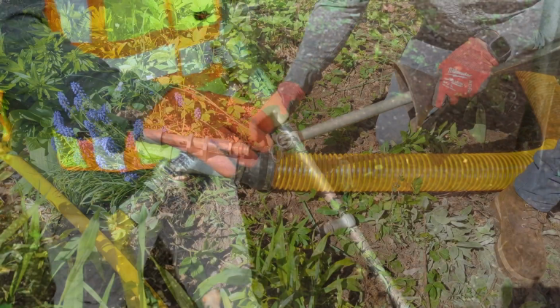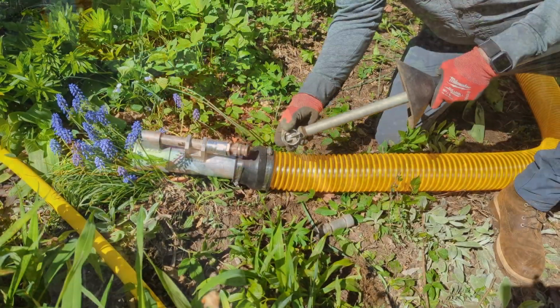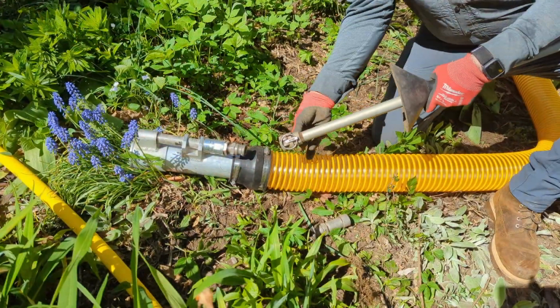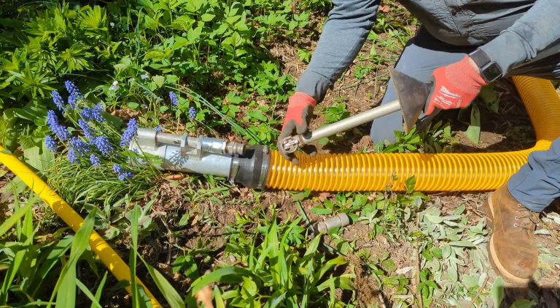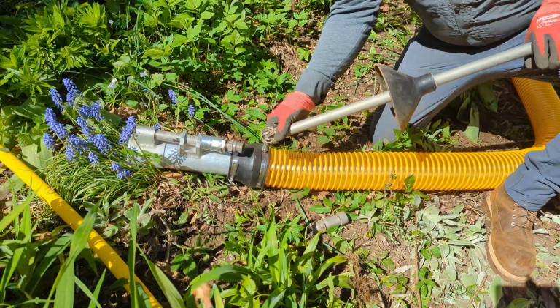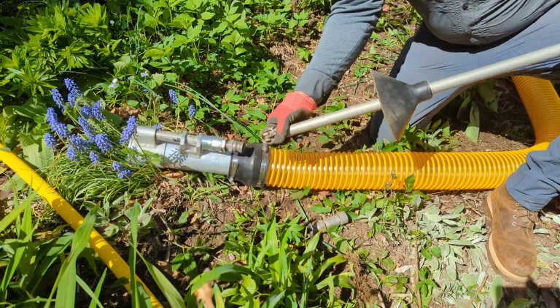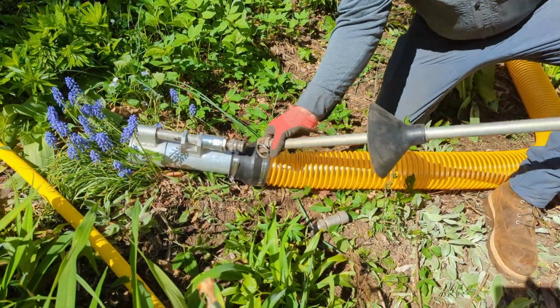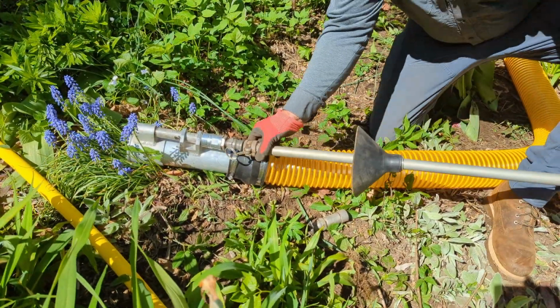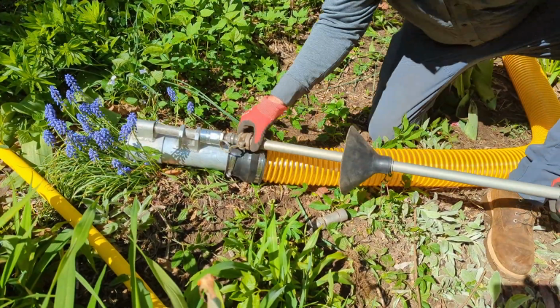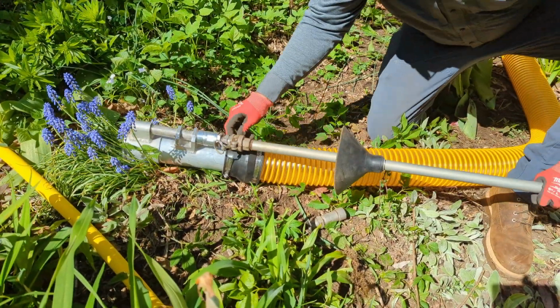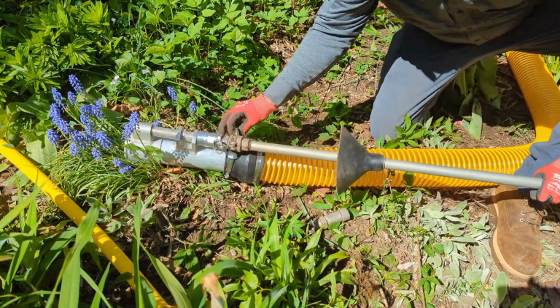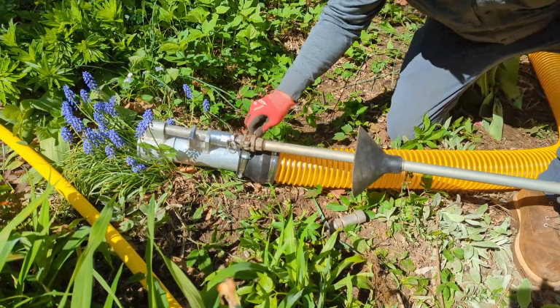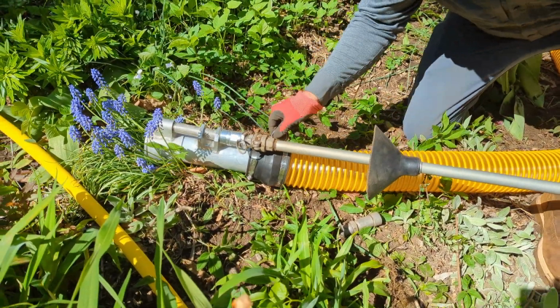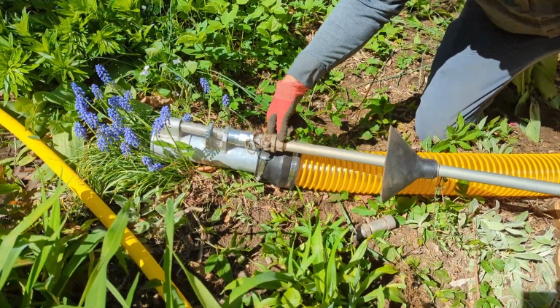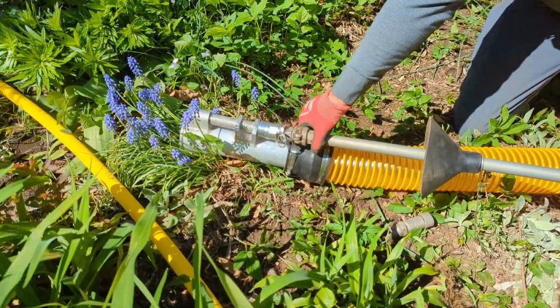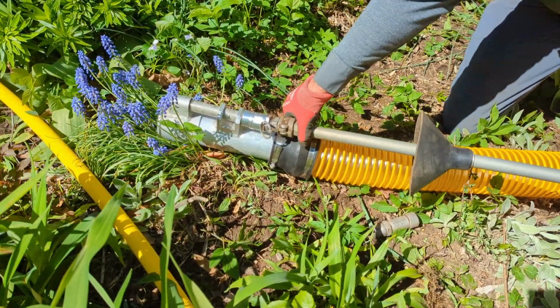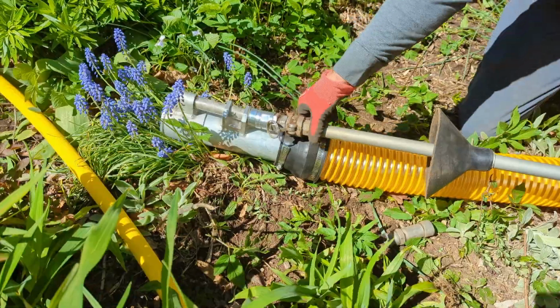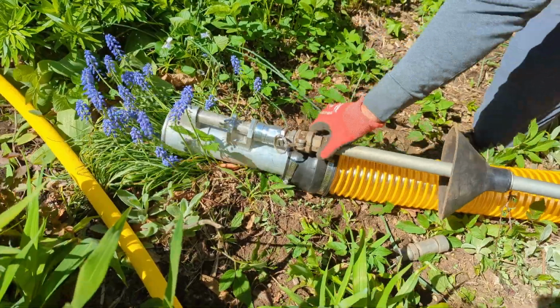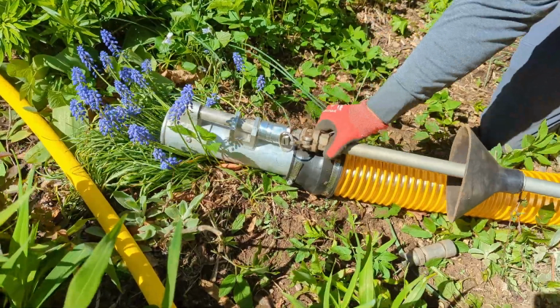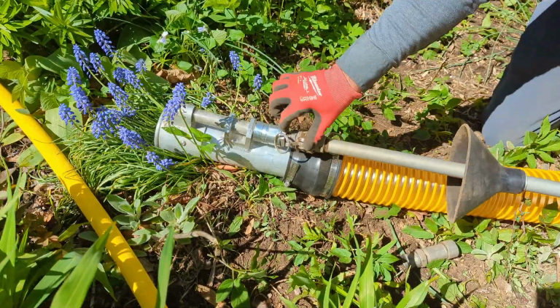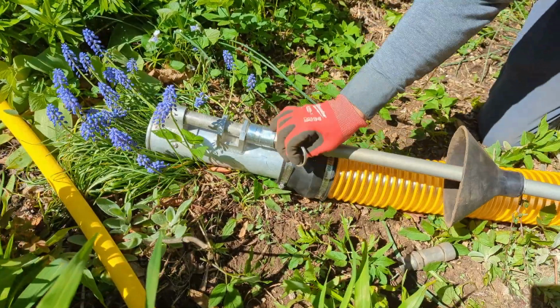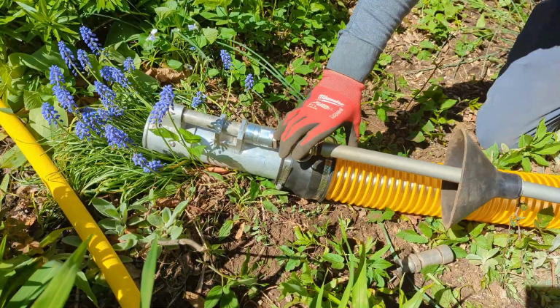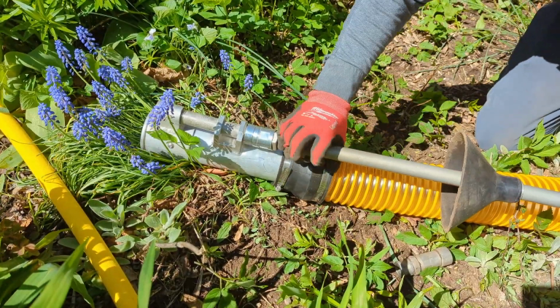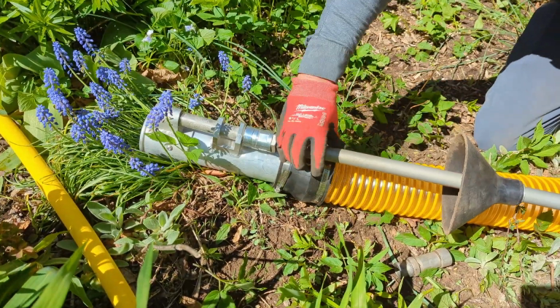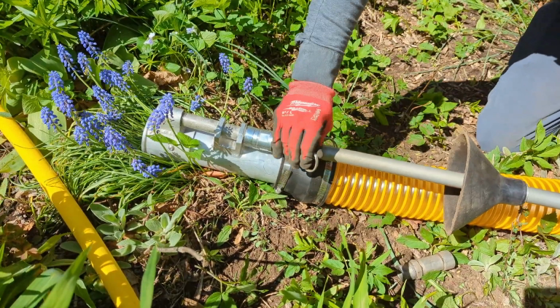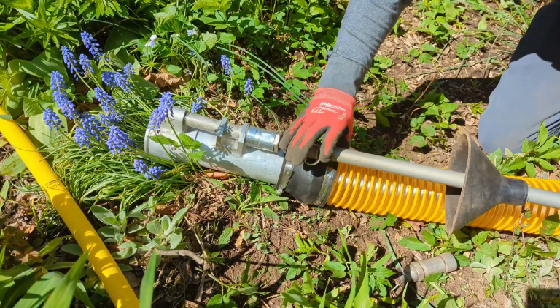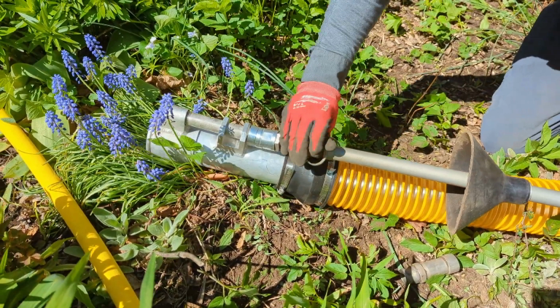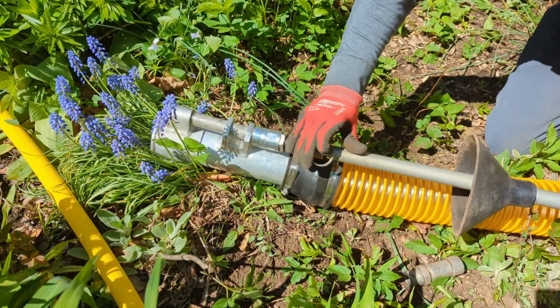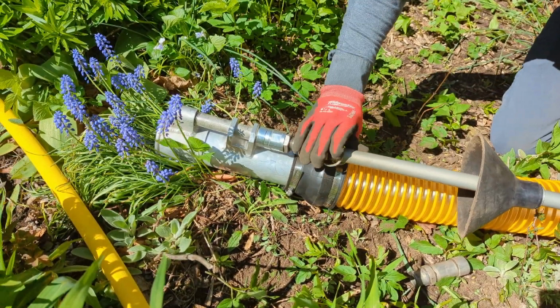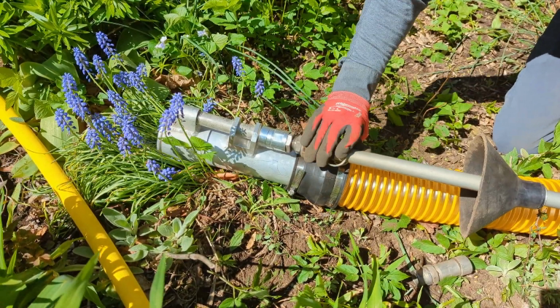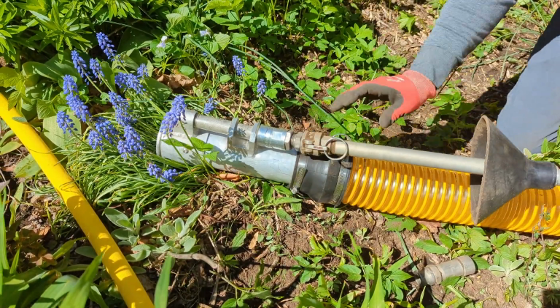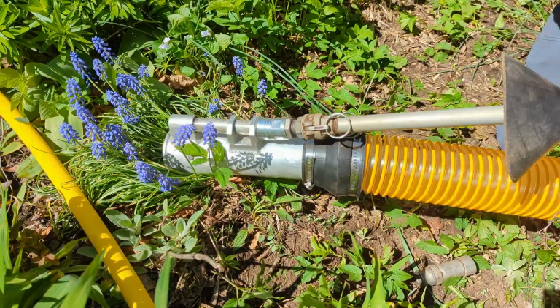Need to clean up the dig site? Just attach the Supersonic Air Knife Vacuum using the same compressor and quickly remove loose soil and debris. The adapter kit makes switching from digging to vacuuming fast and convenient.